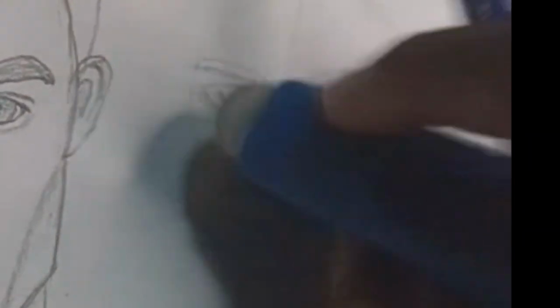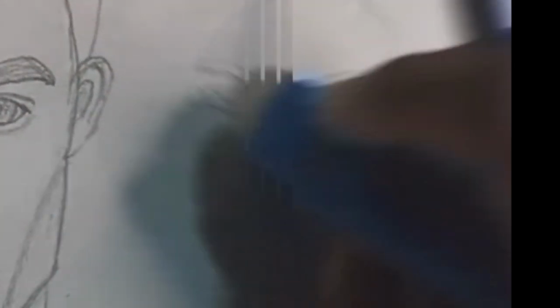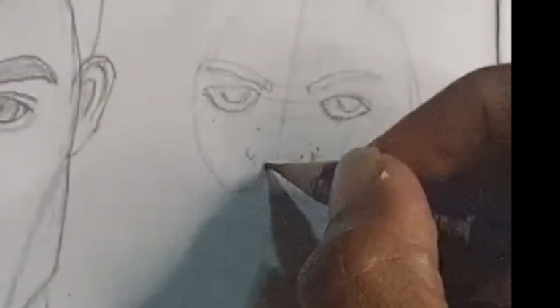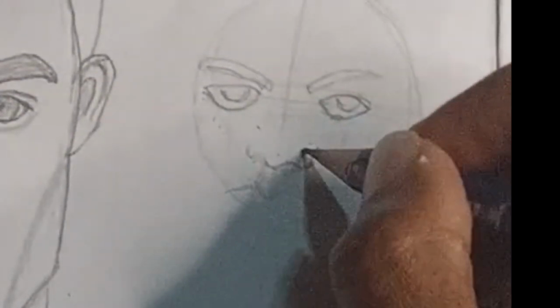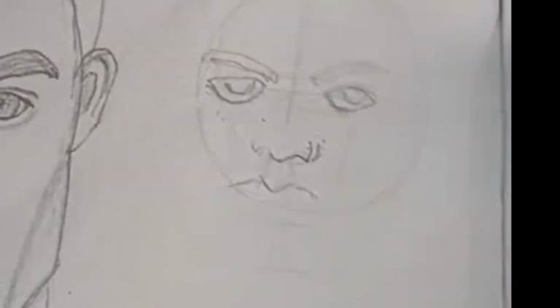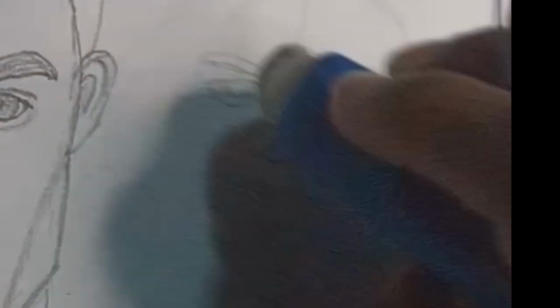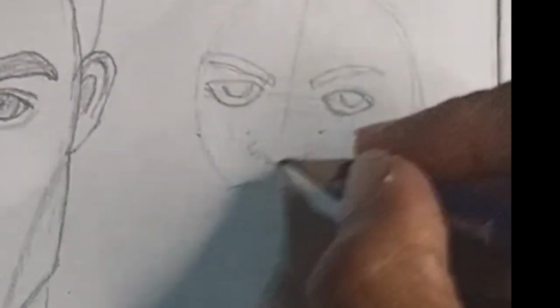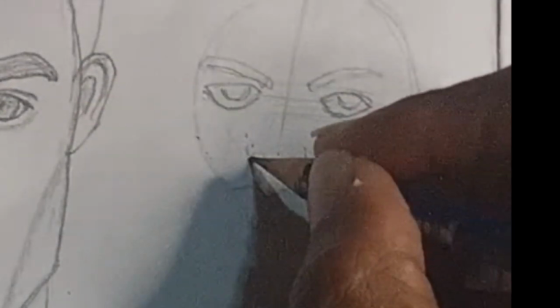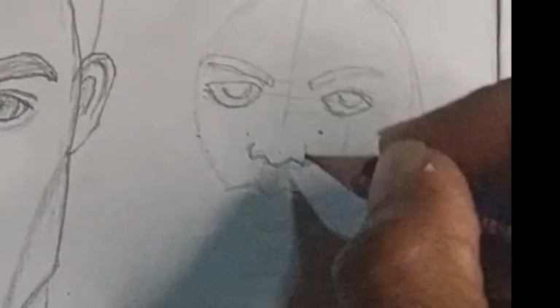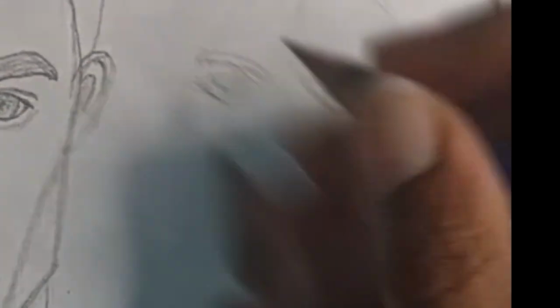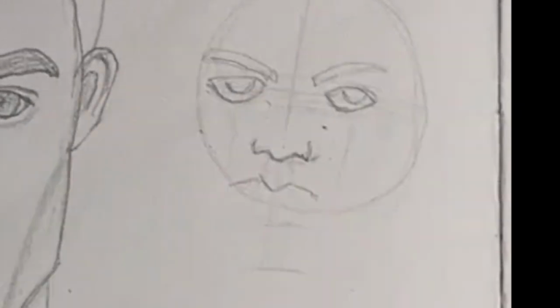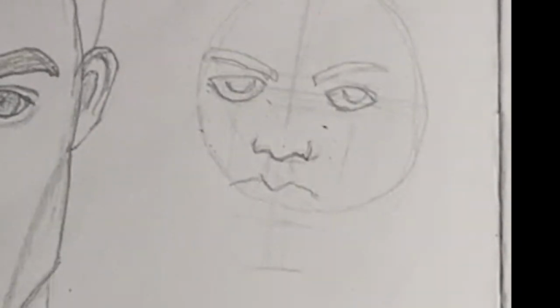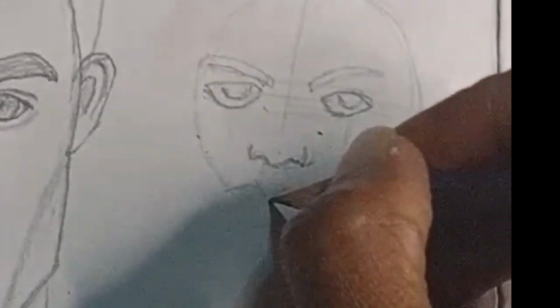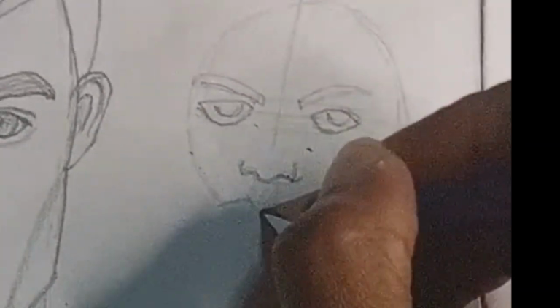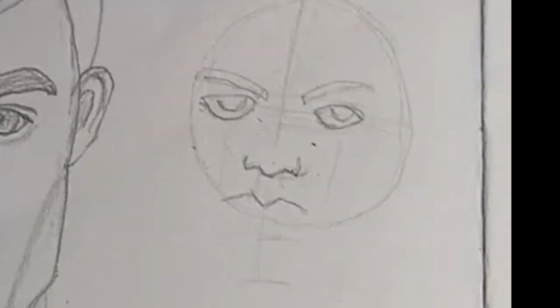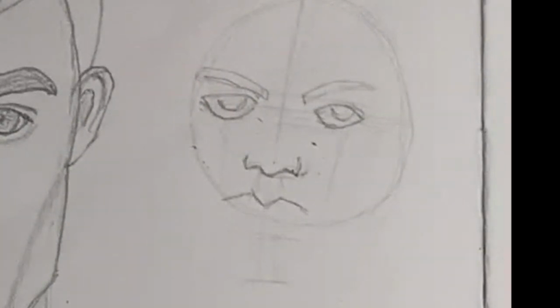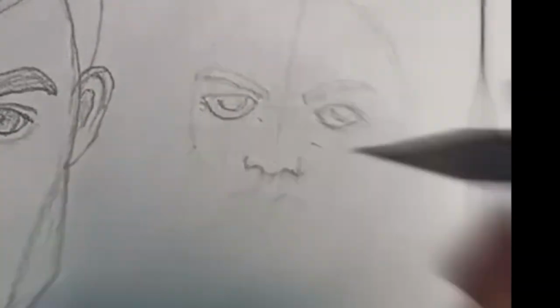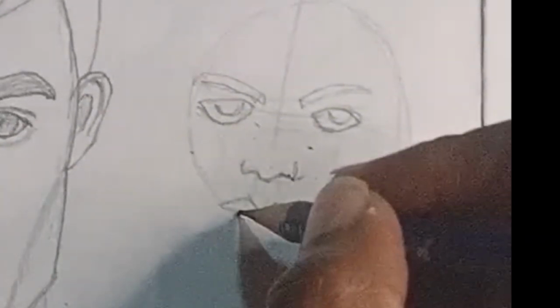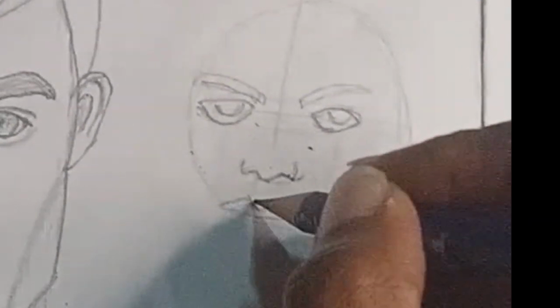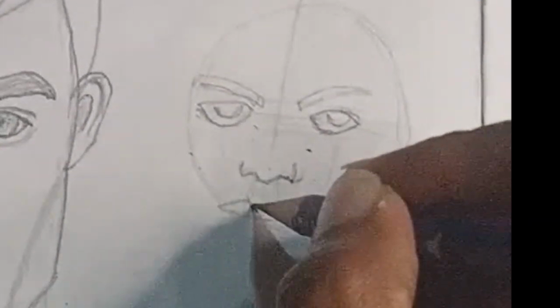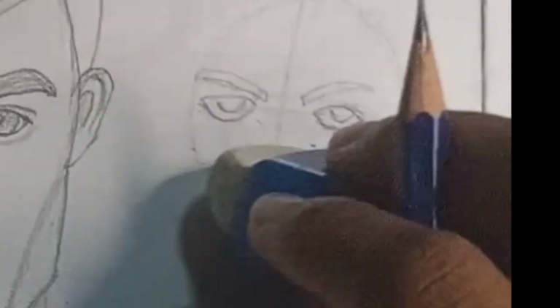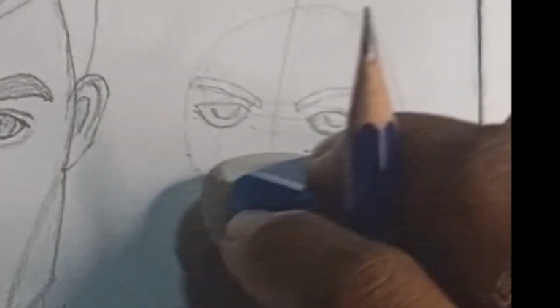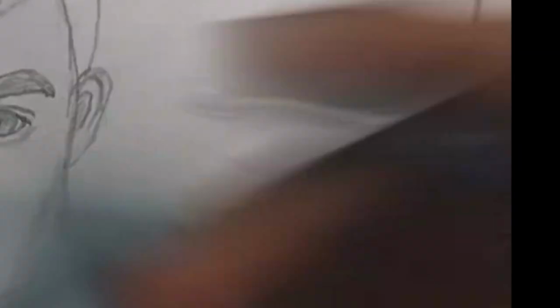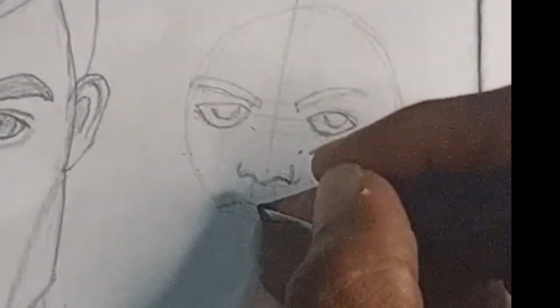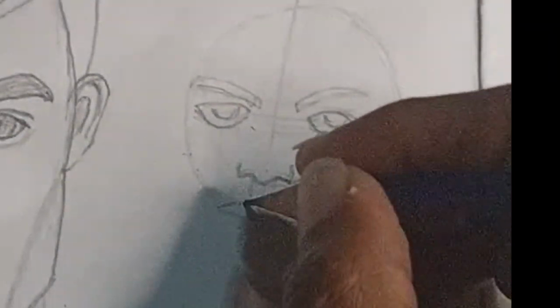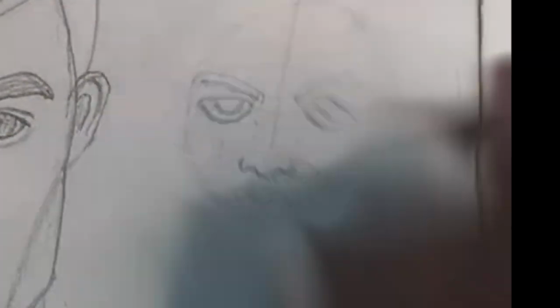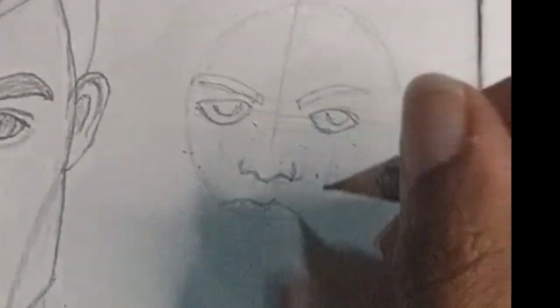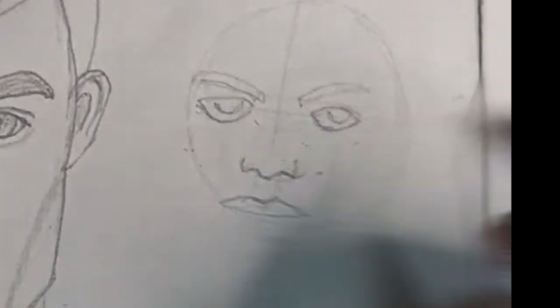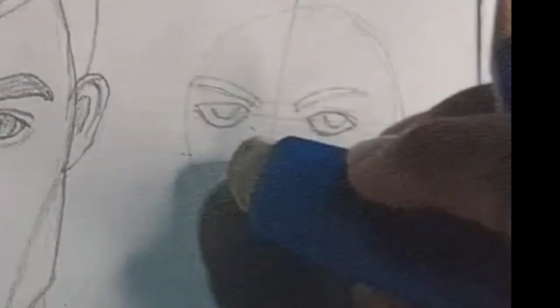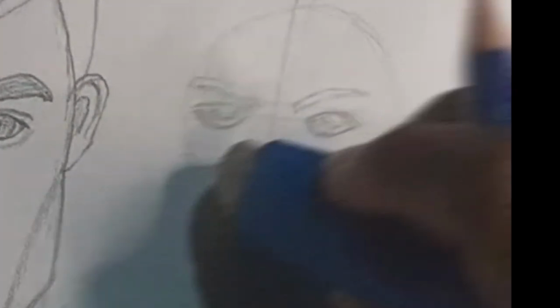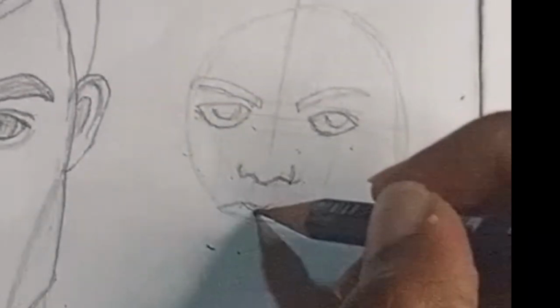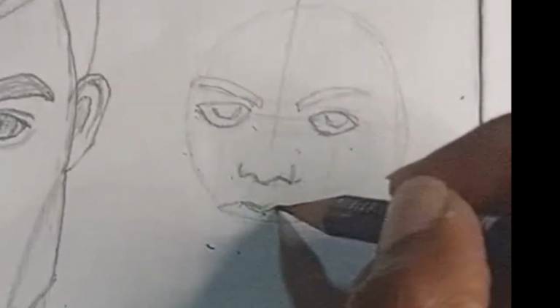Then you can move on to the ears. The ear length spans from the nose to the middle of the eyes. Align them and check that everything is at the same height.